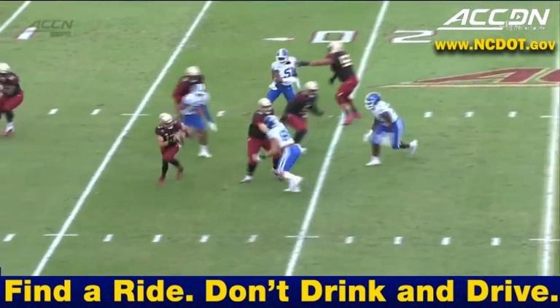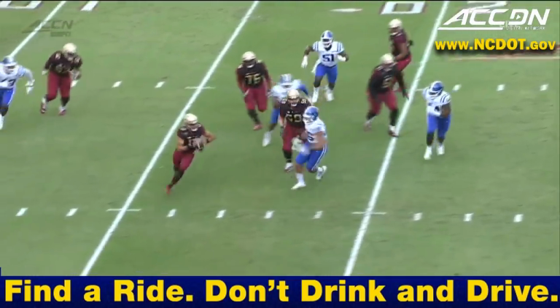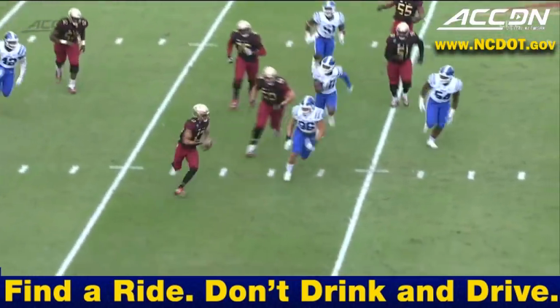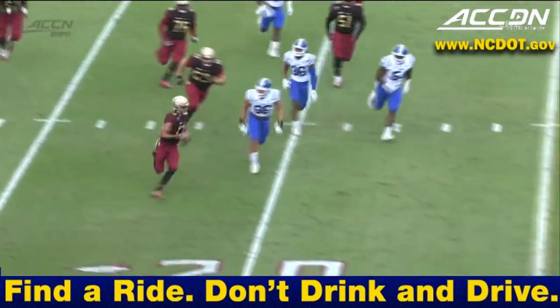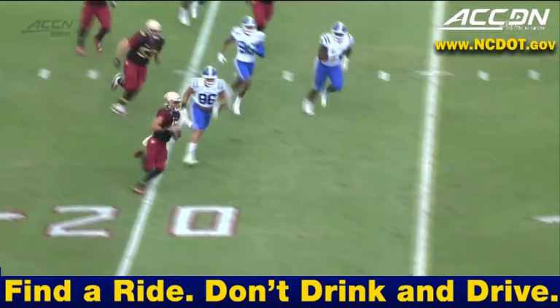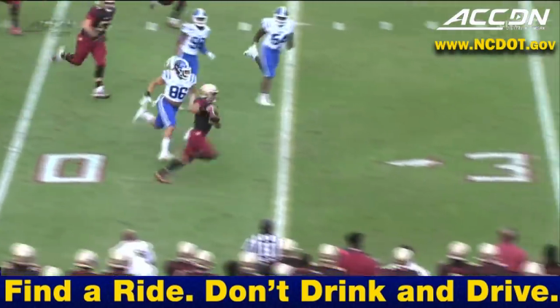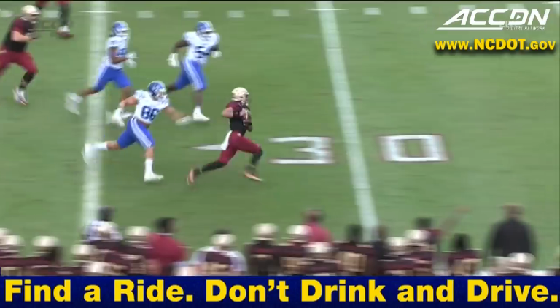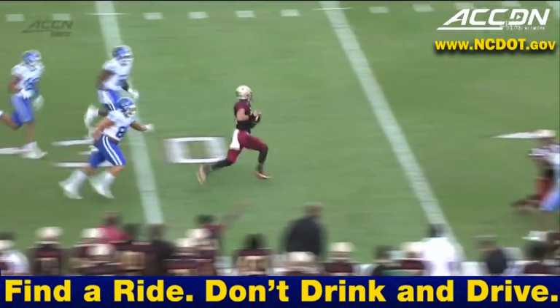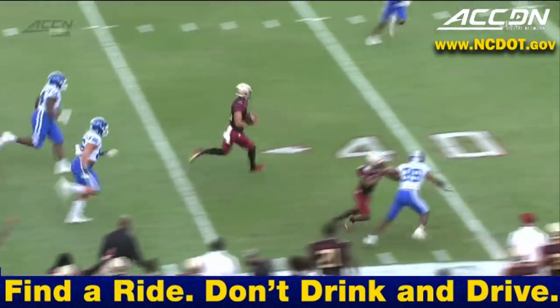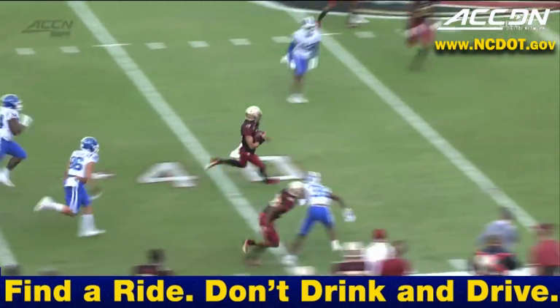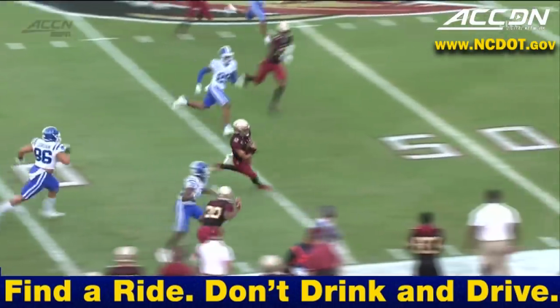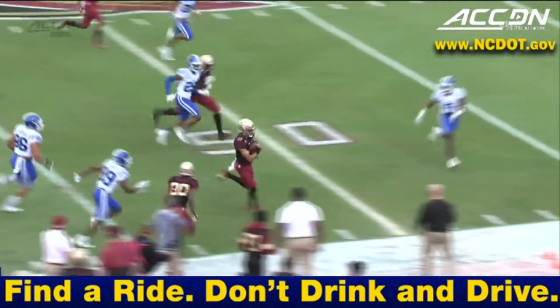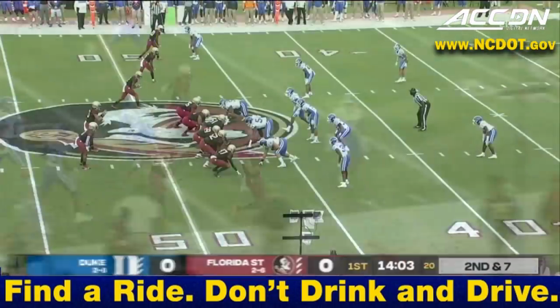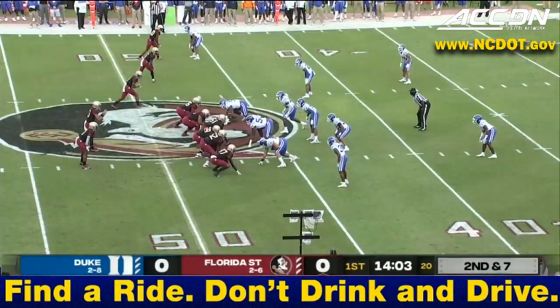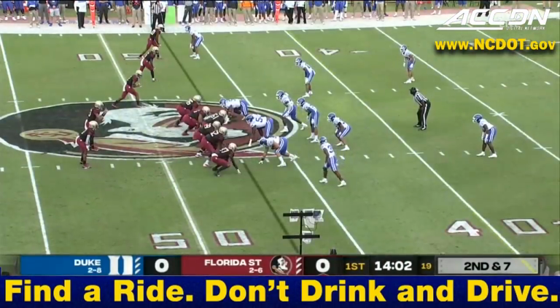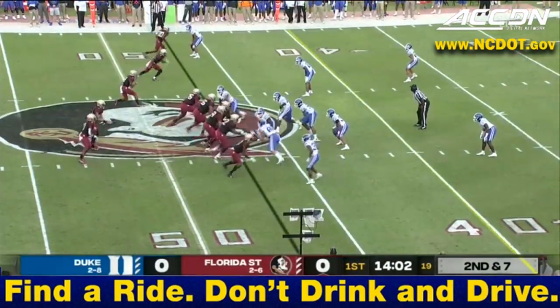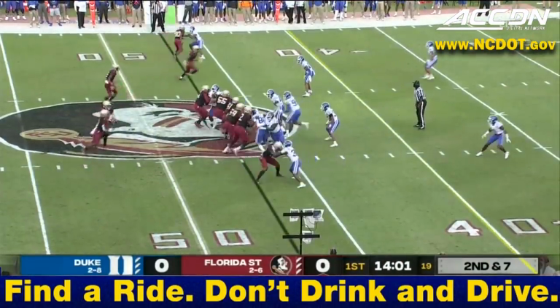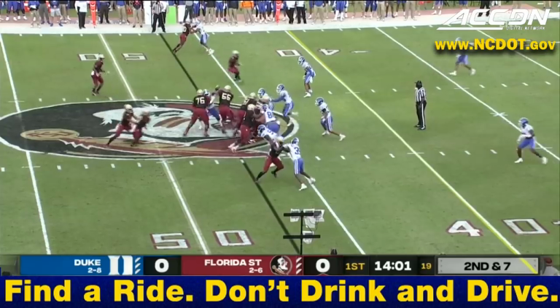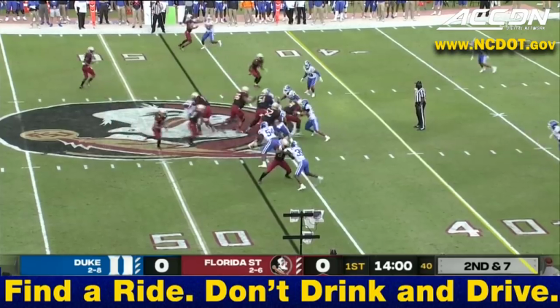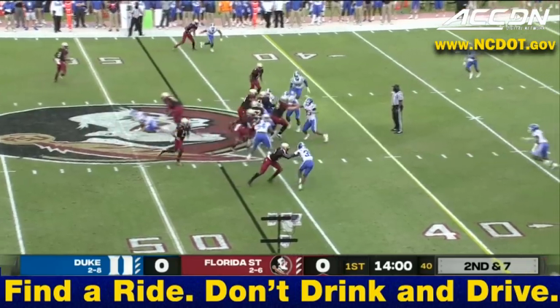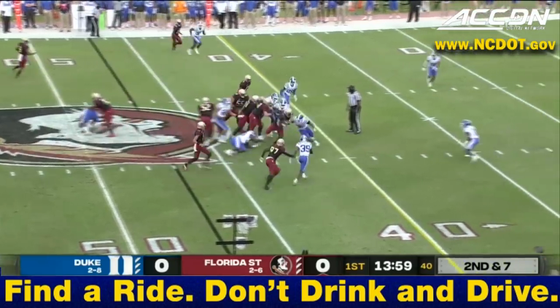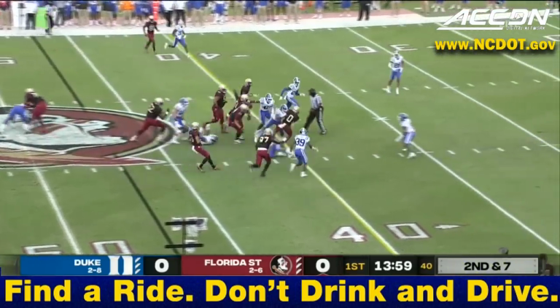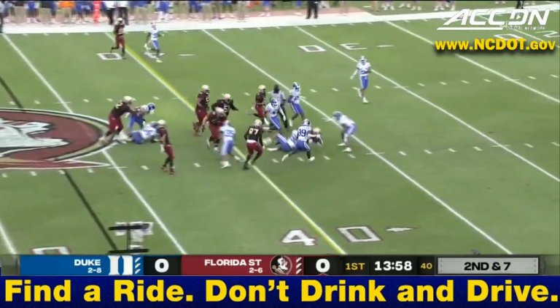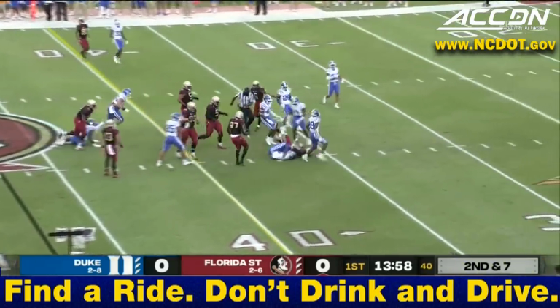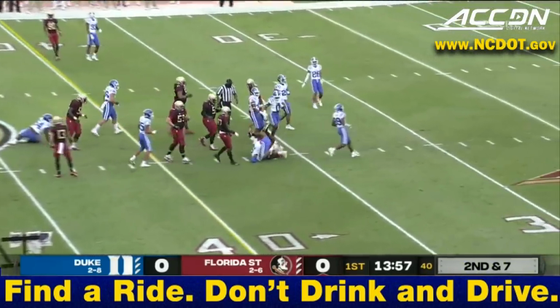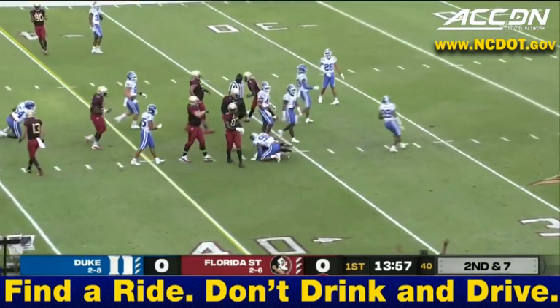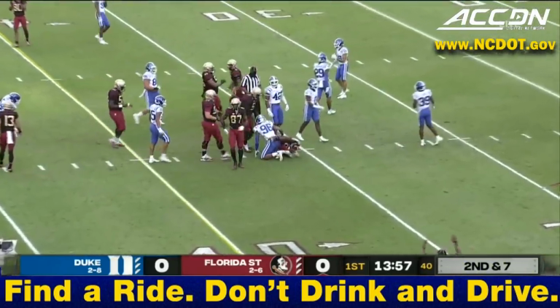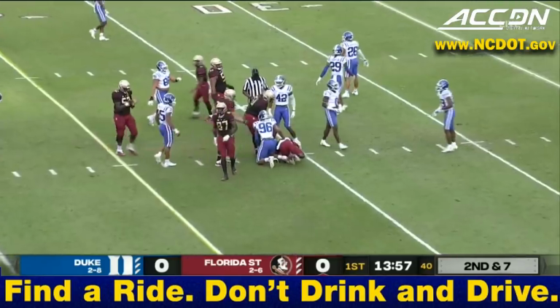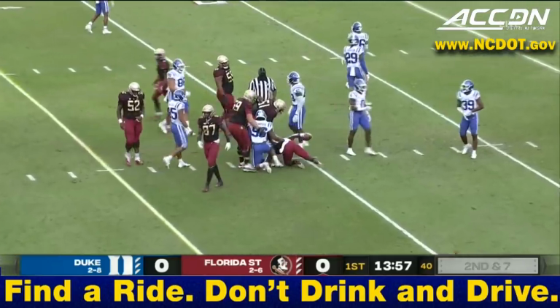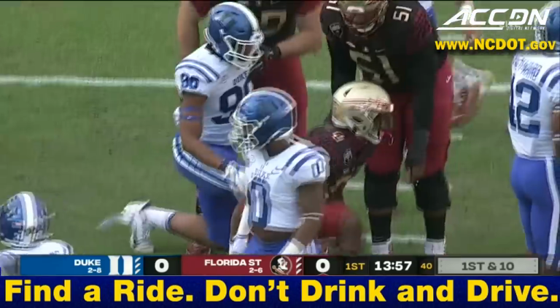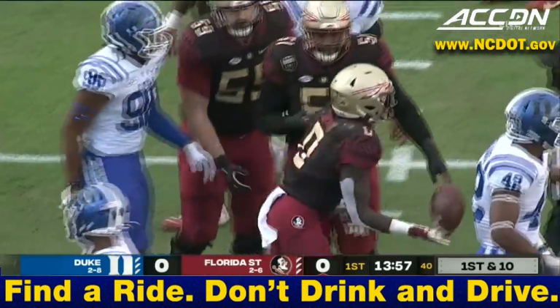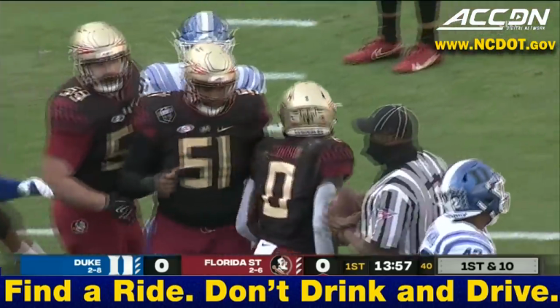That was covered well, but look at the five rushers for Duke. No one is able to contain him. Travis is back after missing a couple of games, and he's excited about what these guys have in their tank. Jayshon Corbin on the carry, picking up a first down.